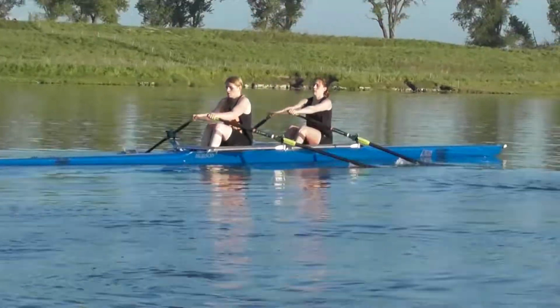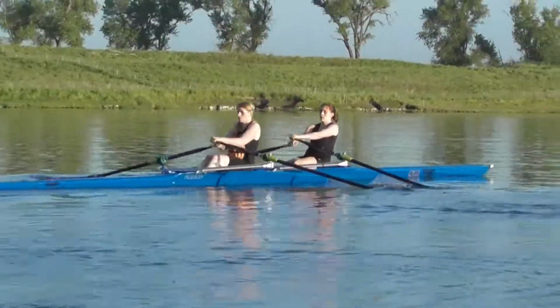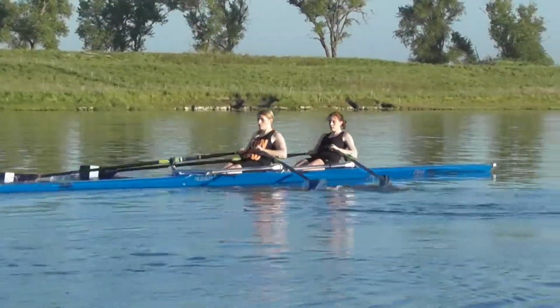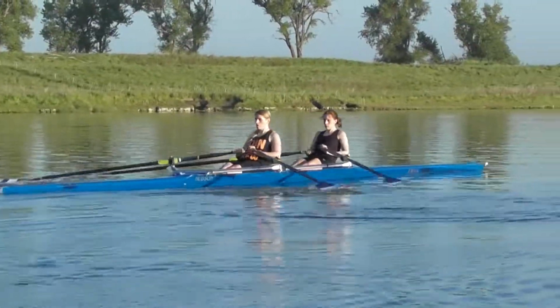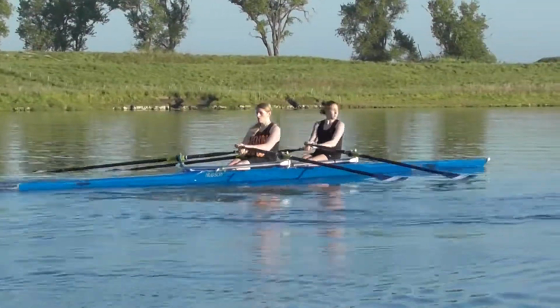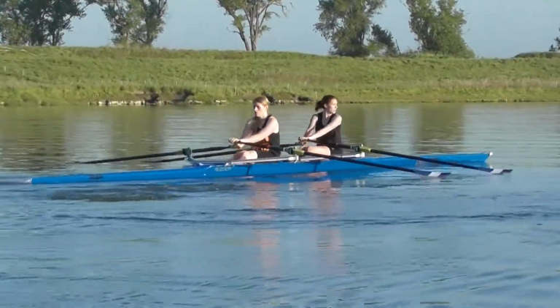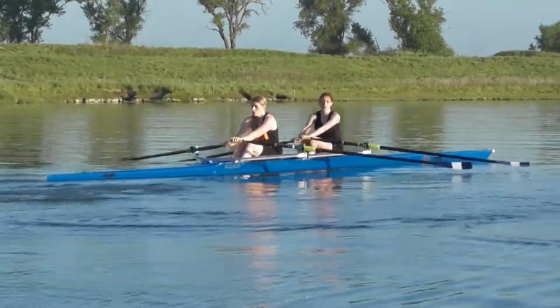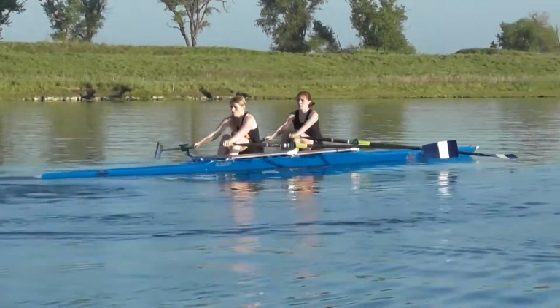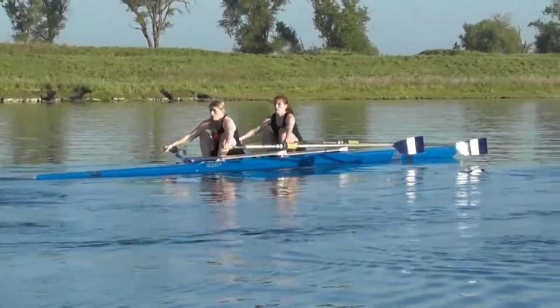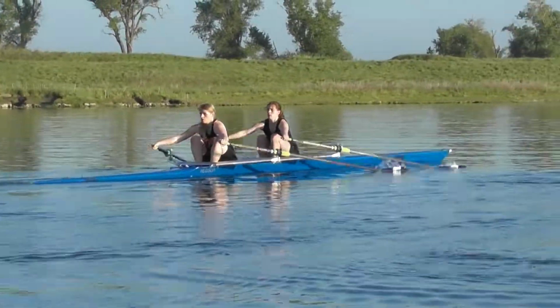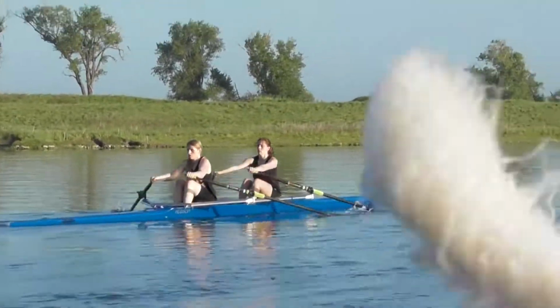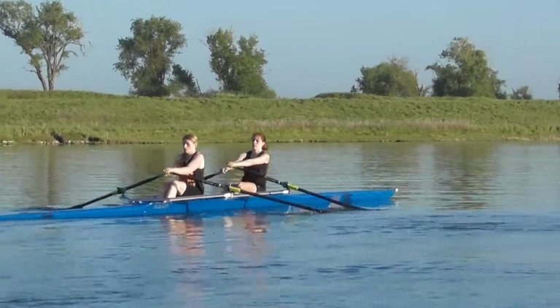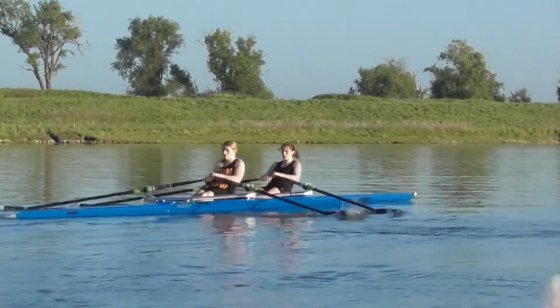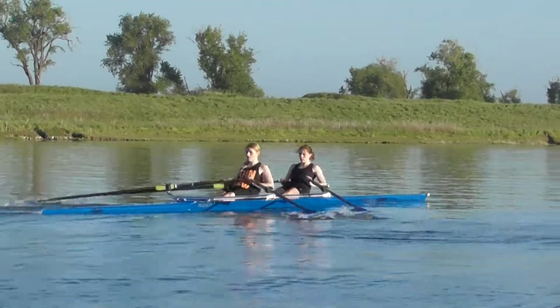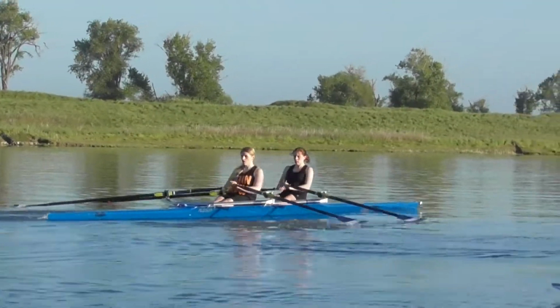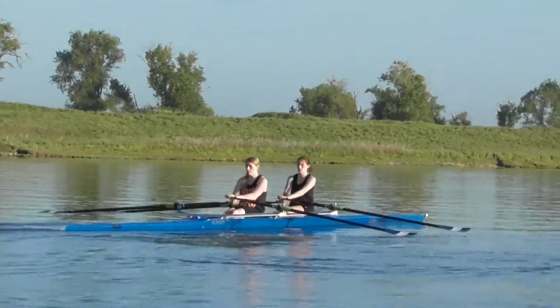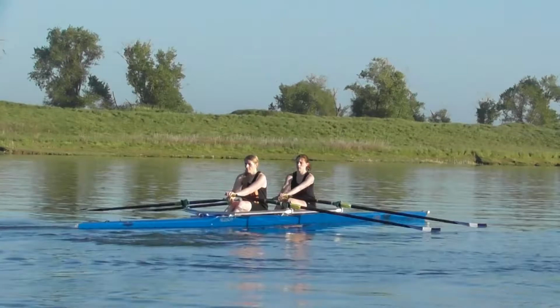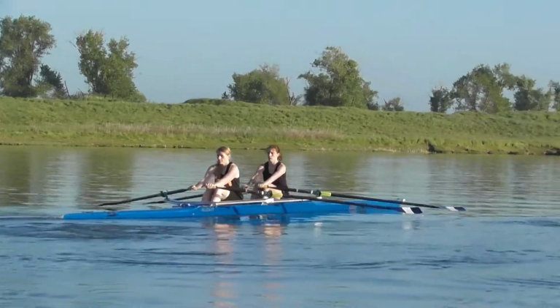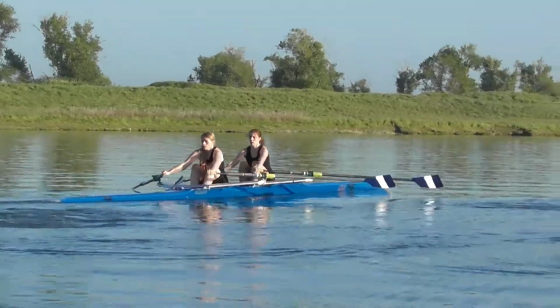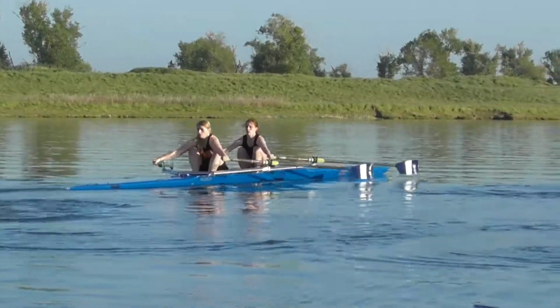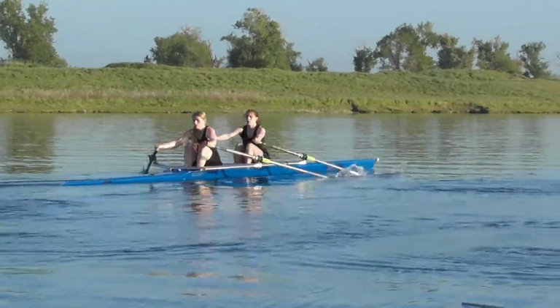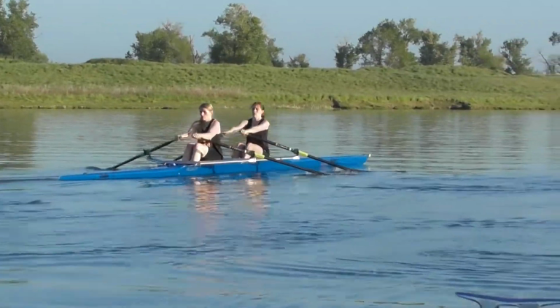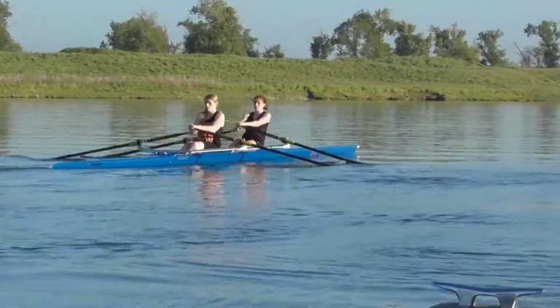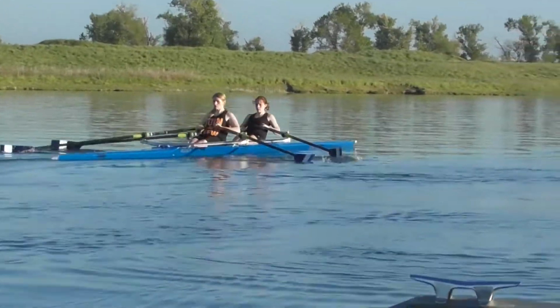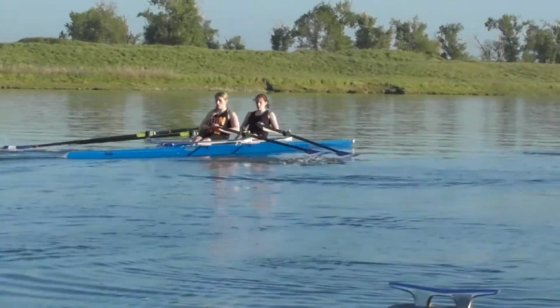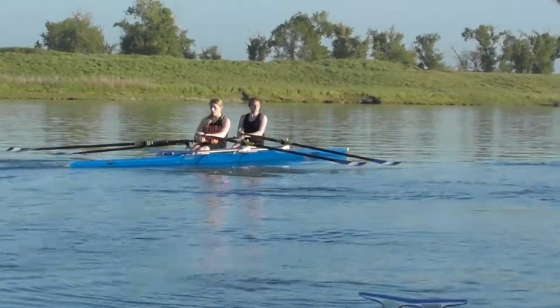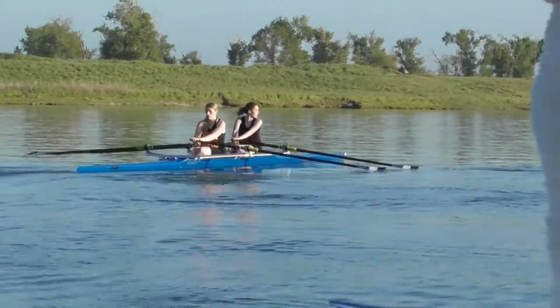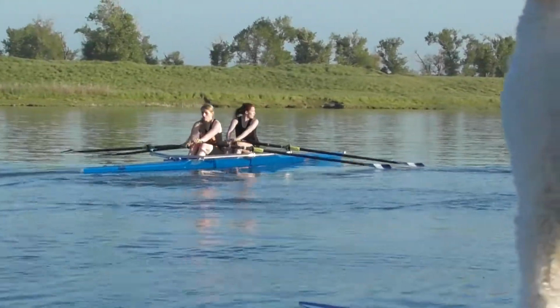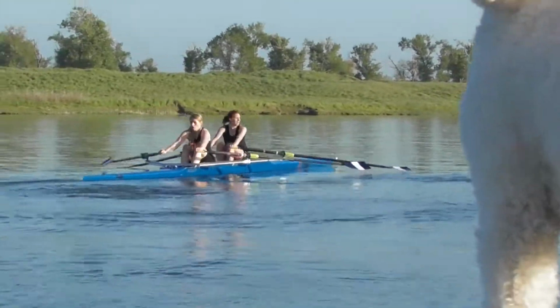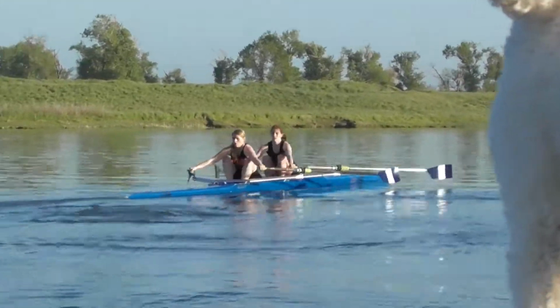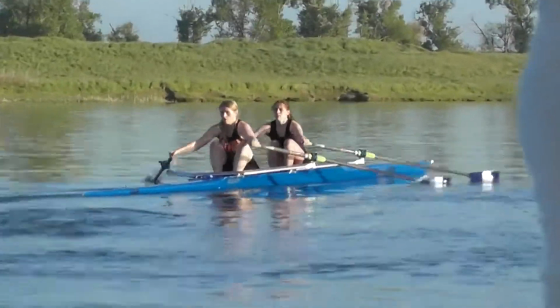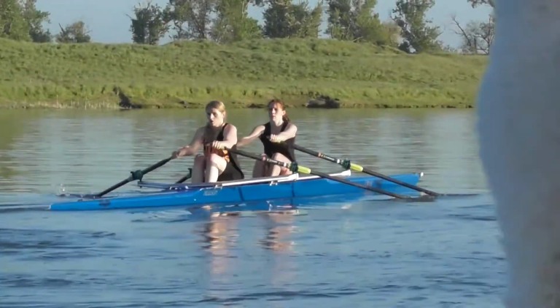Charlie, going back to the early catch — the slow roll. Also, Charlie, you're starting to drop your elbows to release; try to keep them up a little bit more. Go a little bit deeper on the catch.